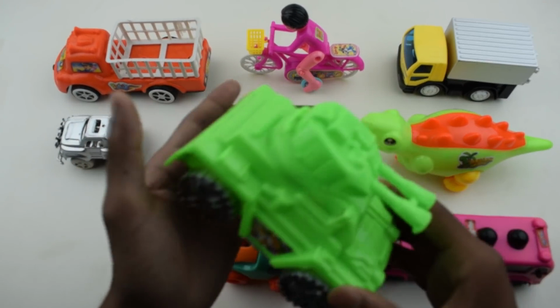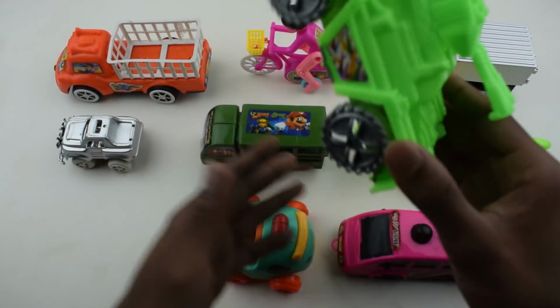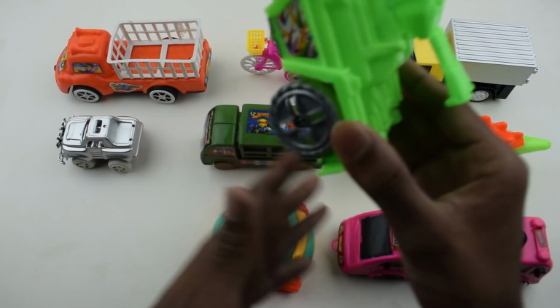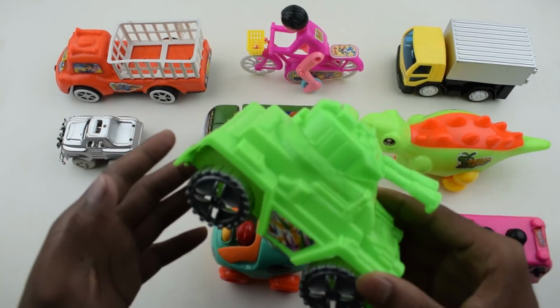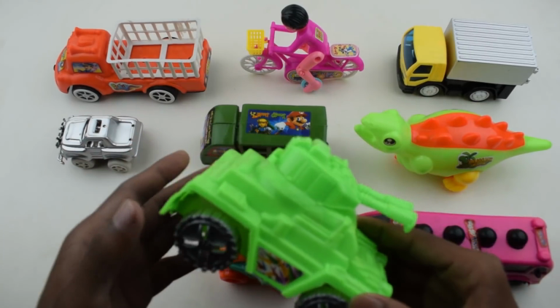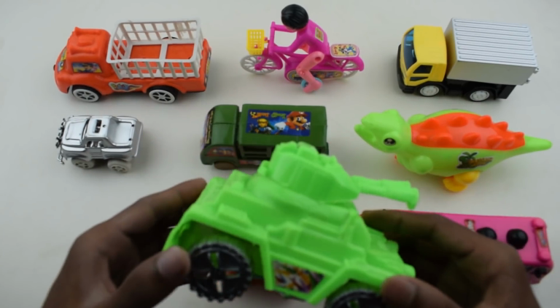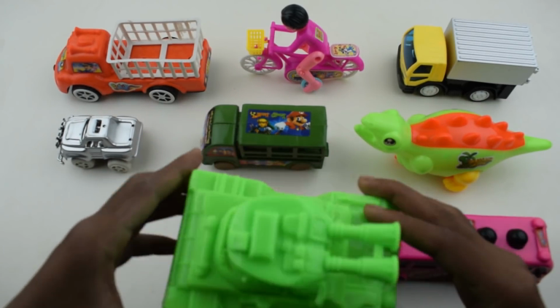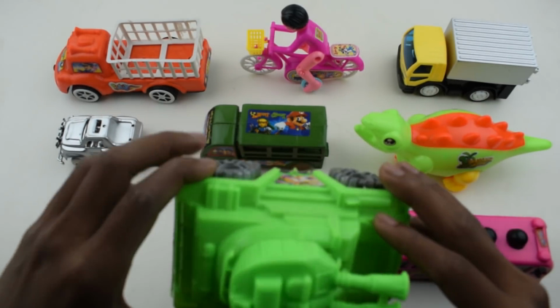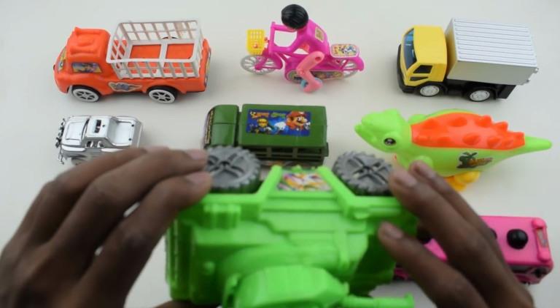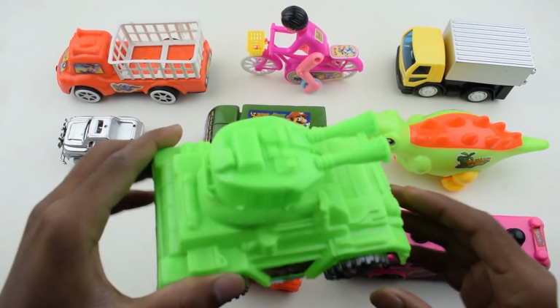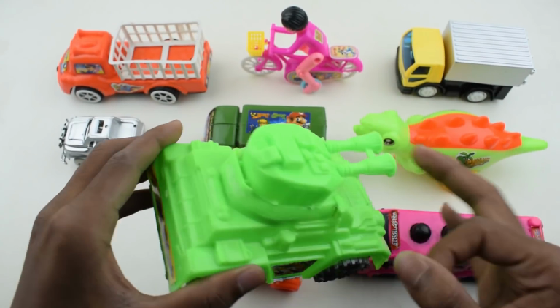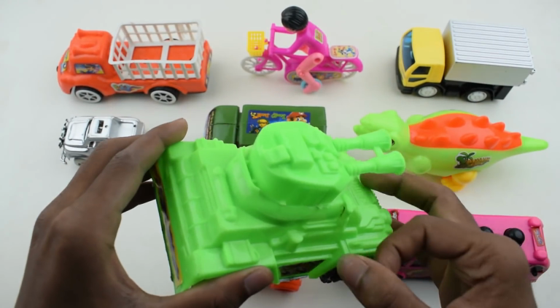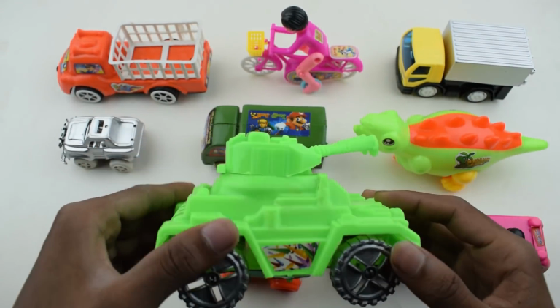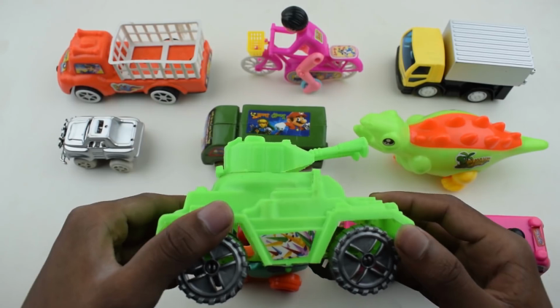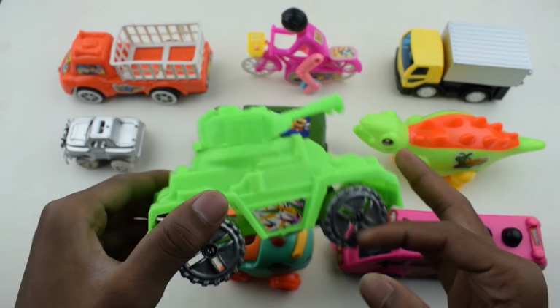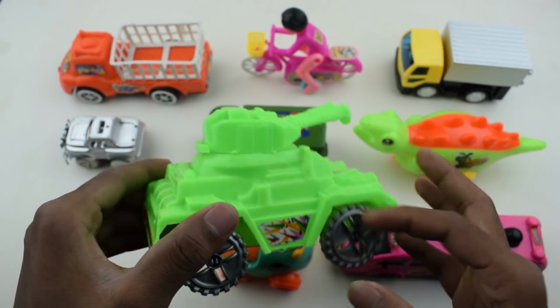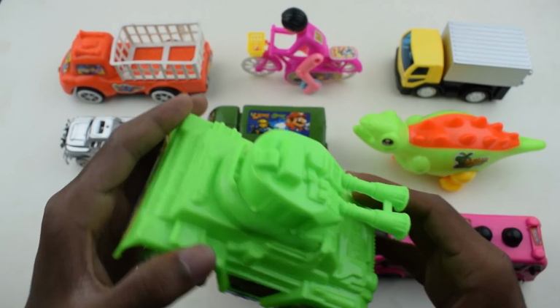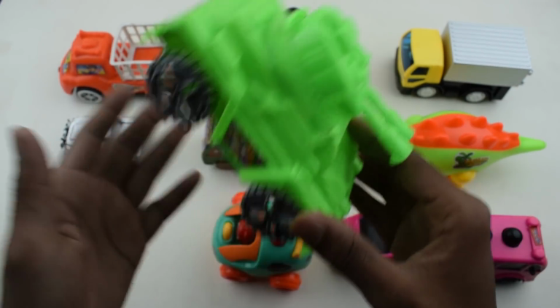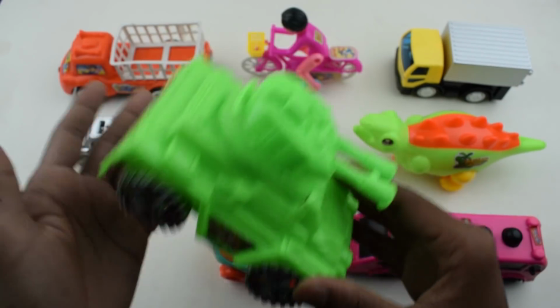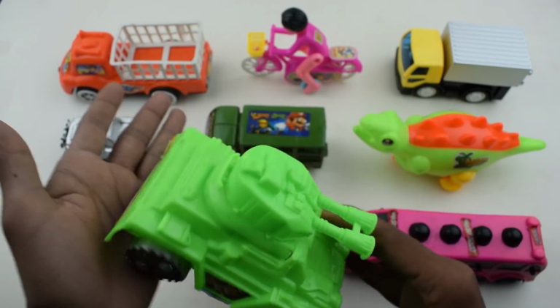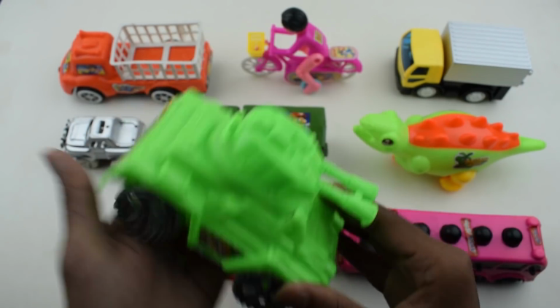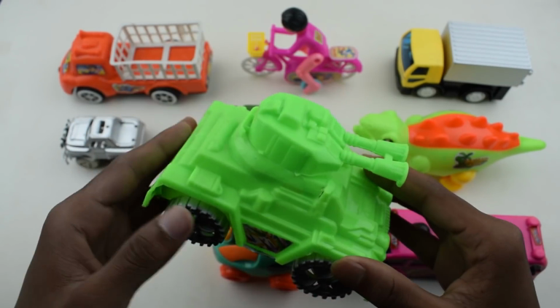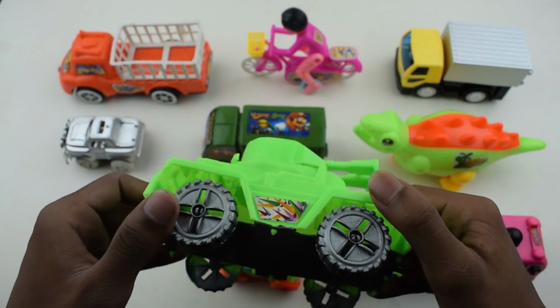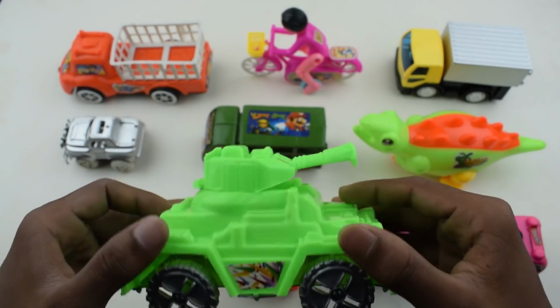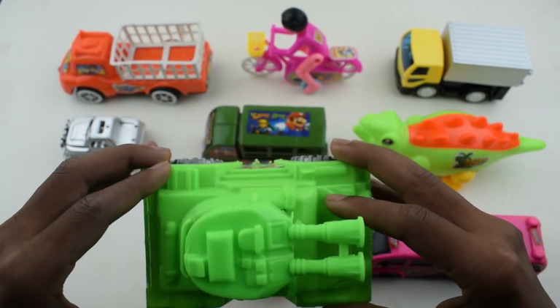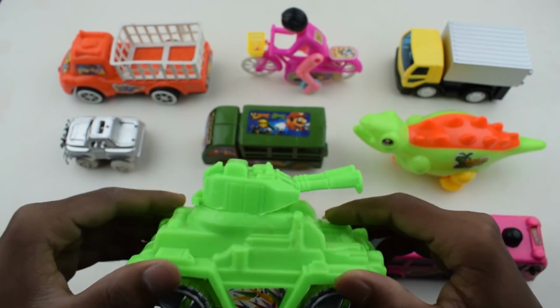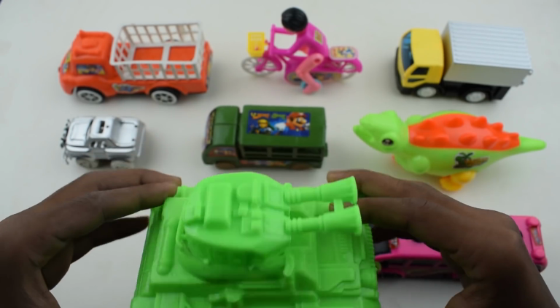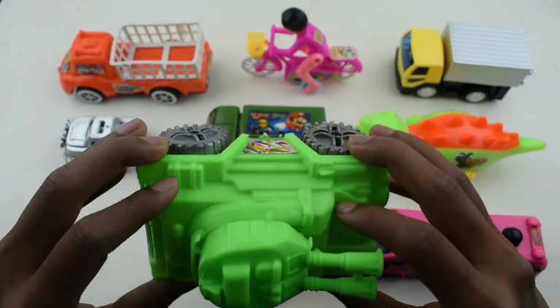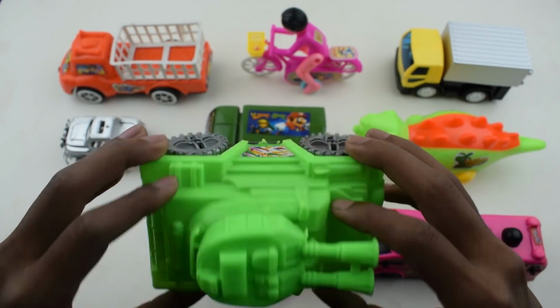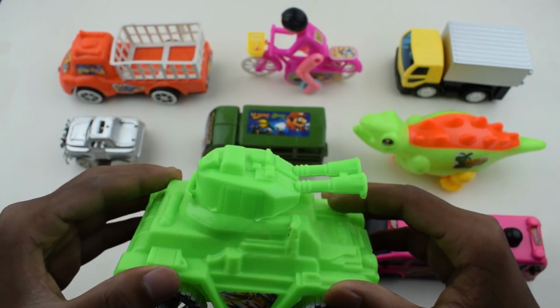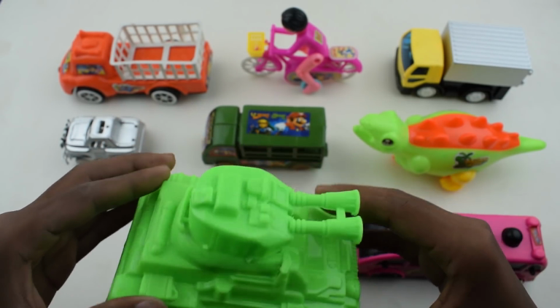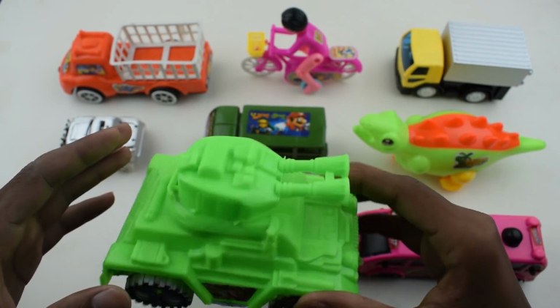Green color army tan. This is army tan — green and white. This is army tan. Bye bye.